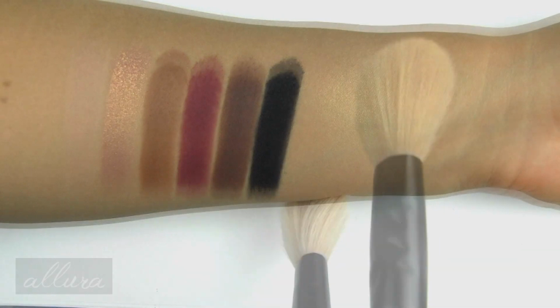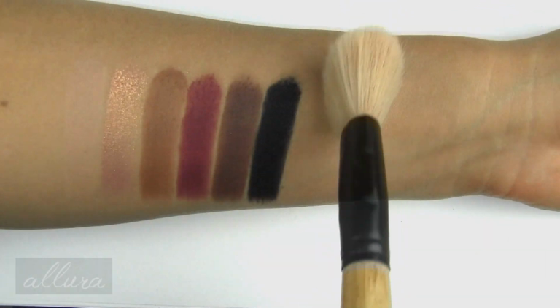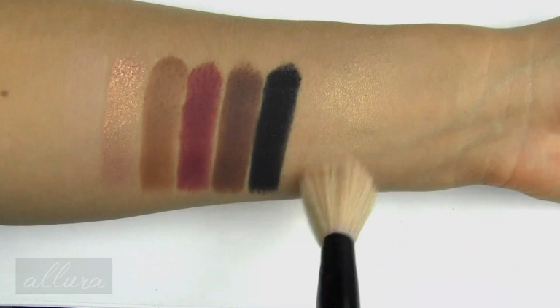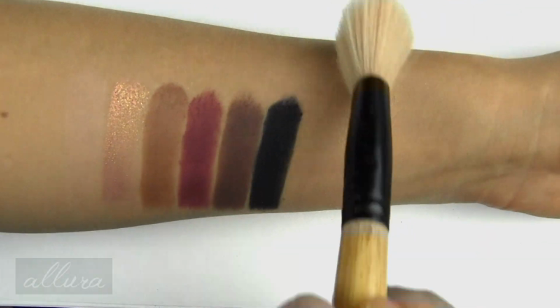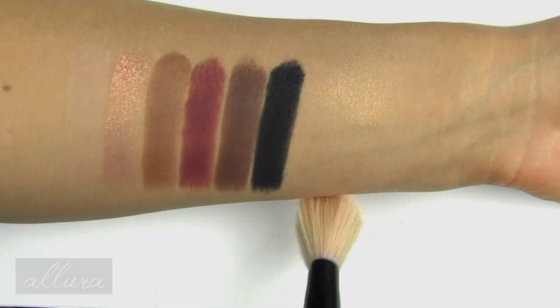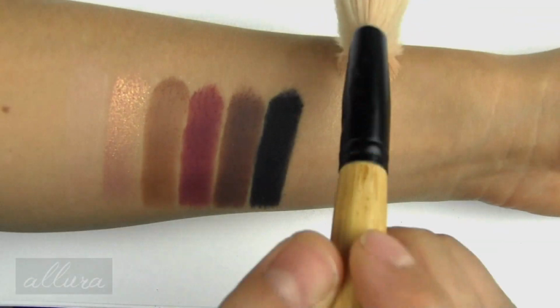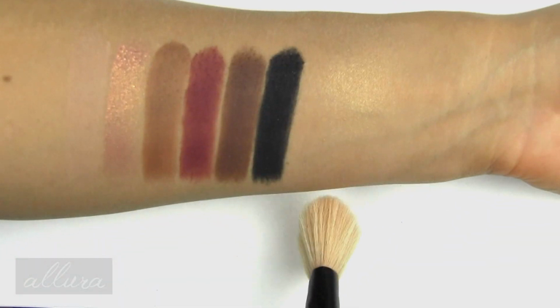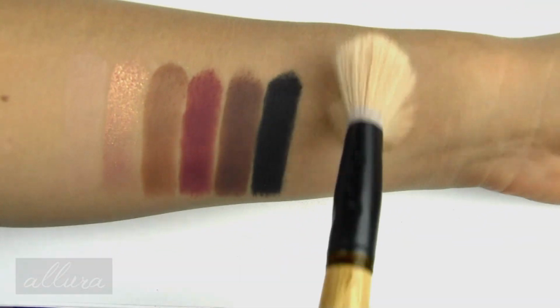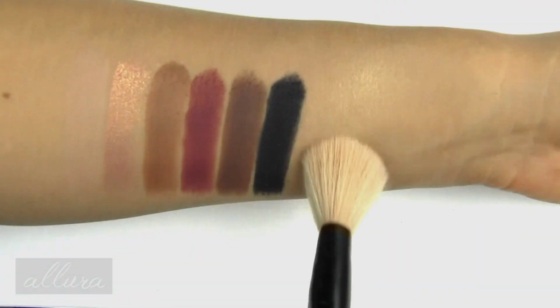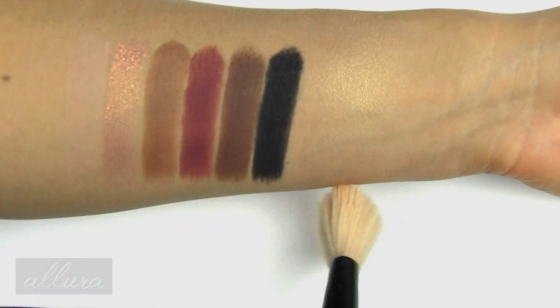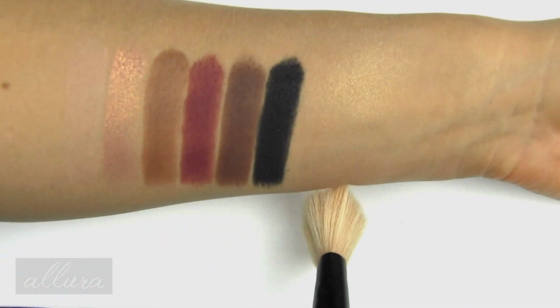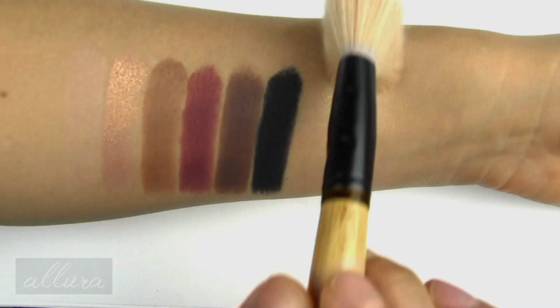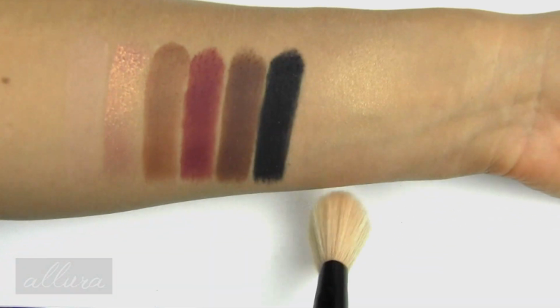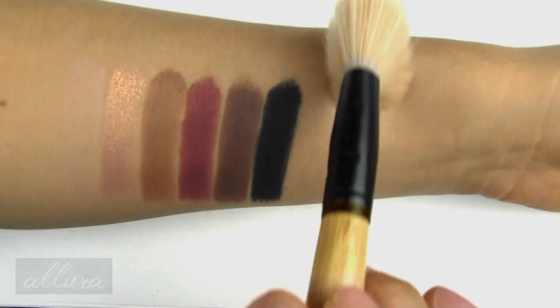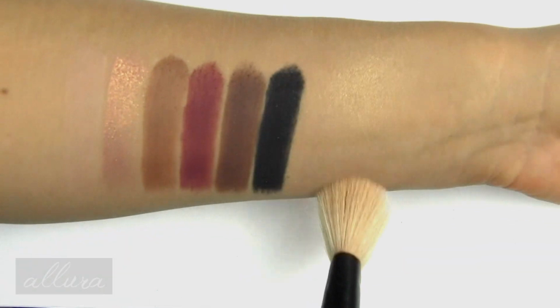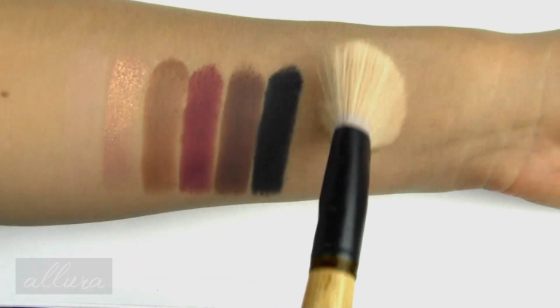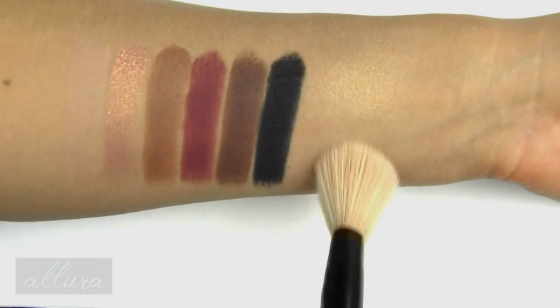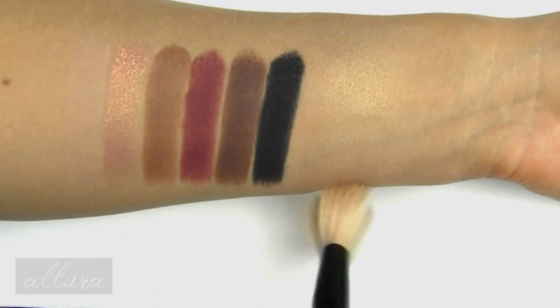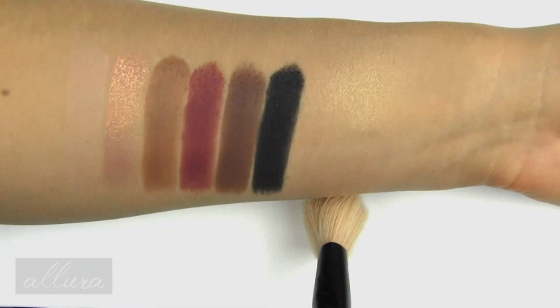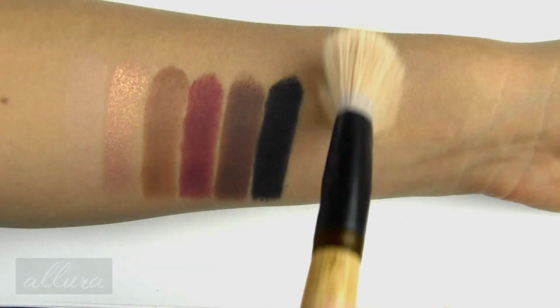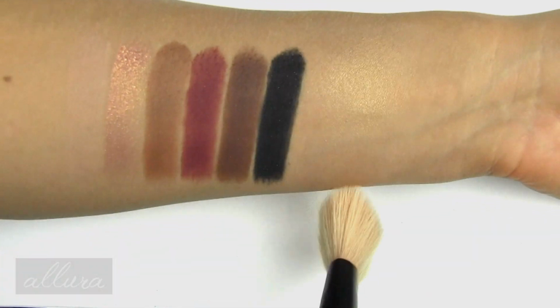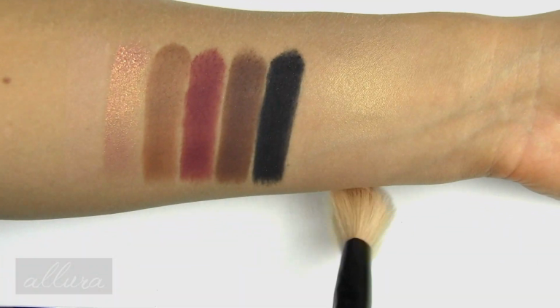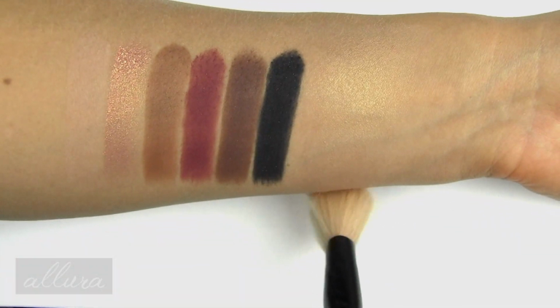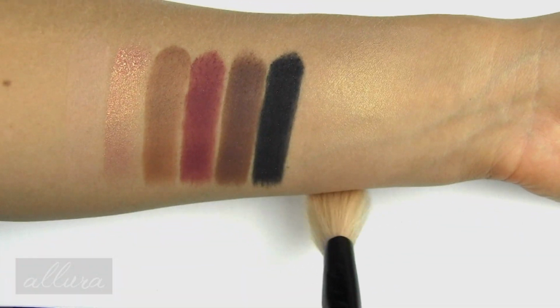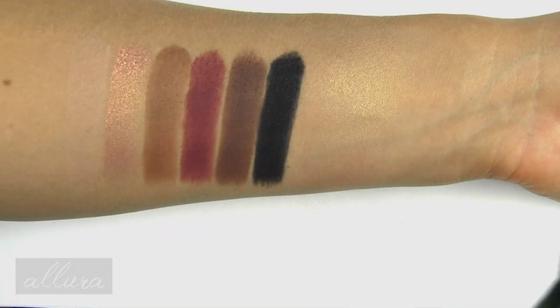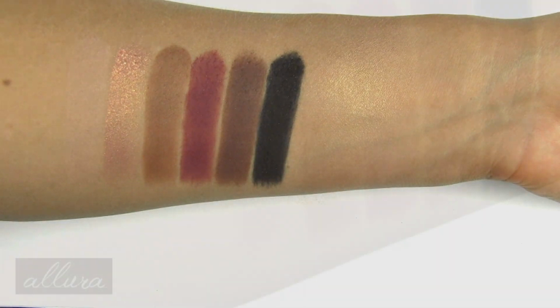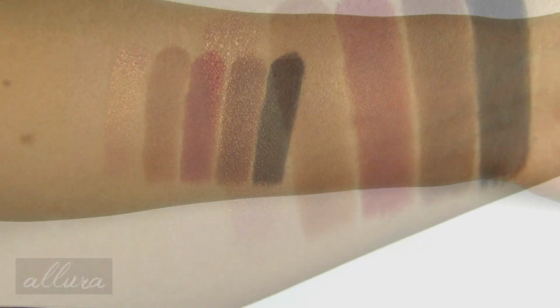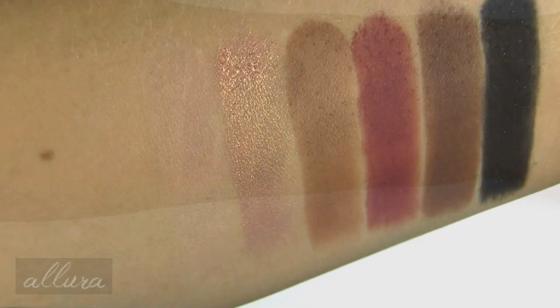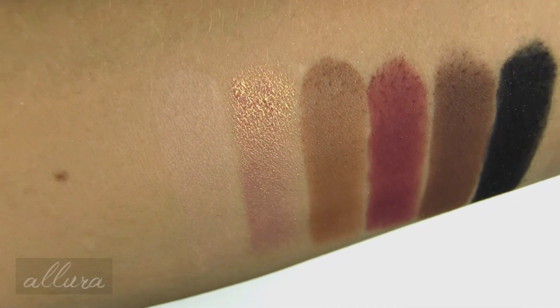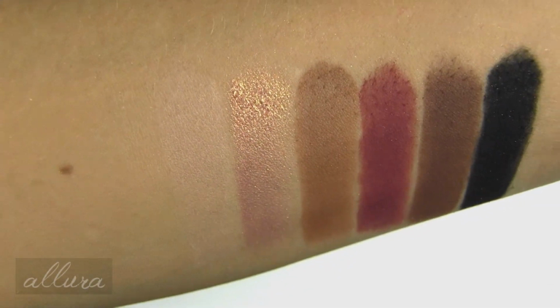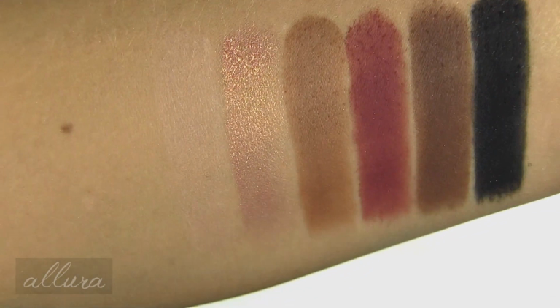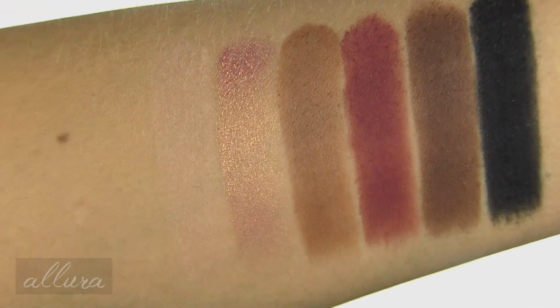Last up is the highlighter, which is called Highlight of My Day. Here is a second layer swatched — it's like a champagne, slightly peach color. Here is the right side of the palette eyeshadow swatched up close.